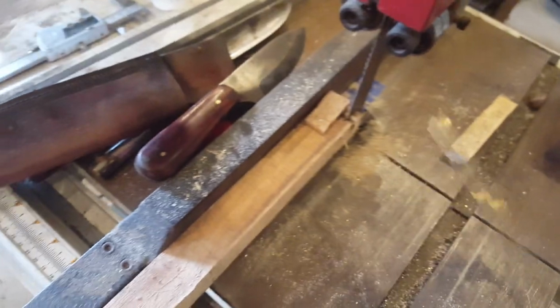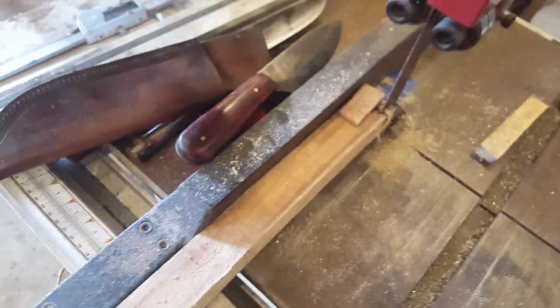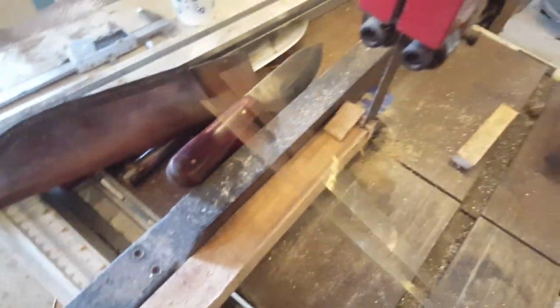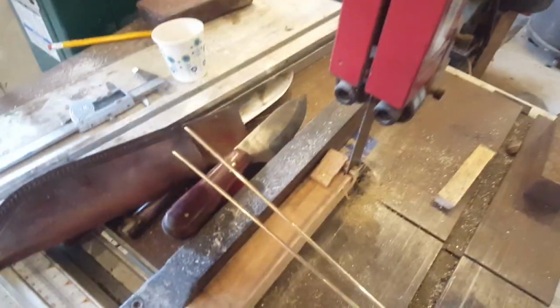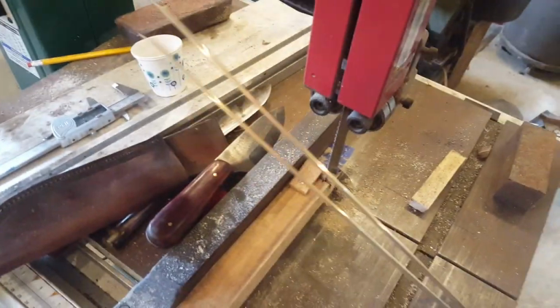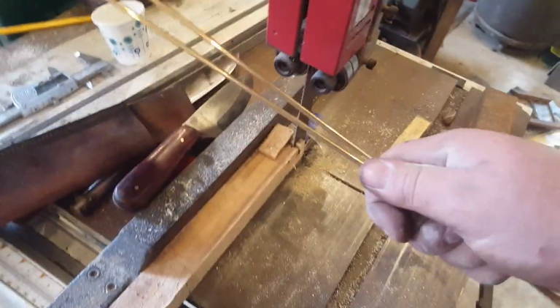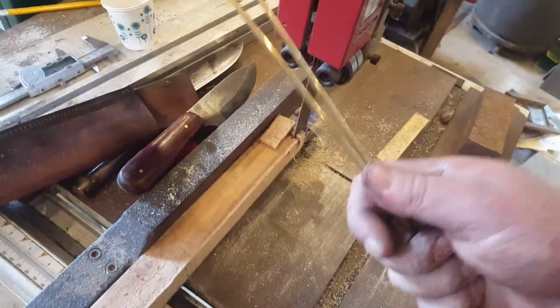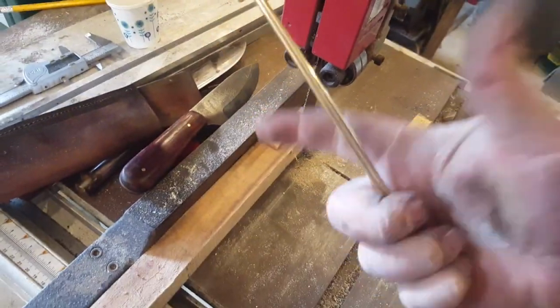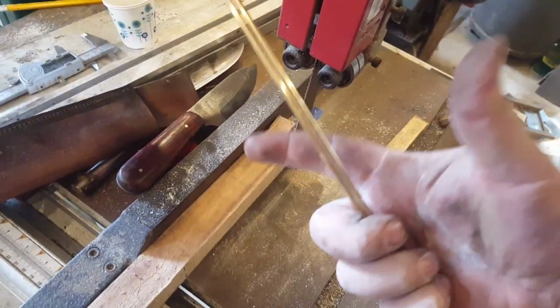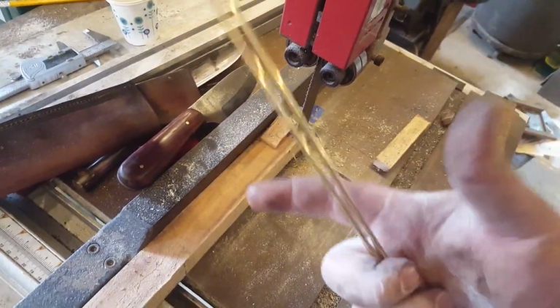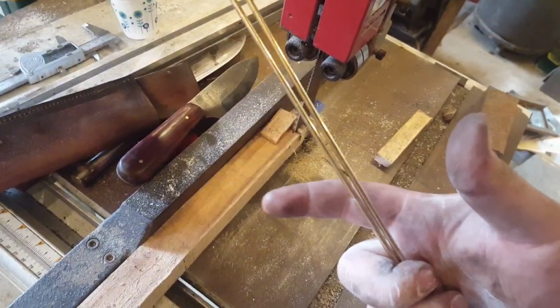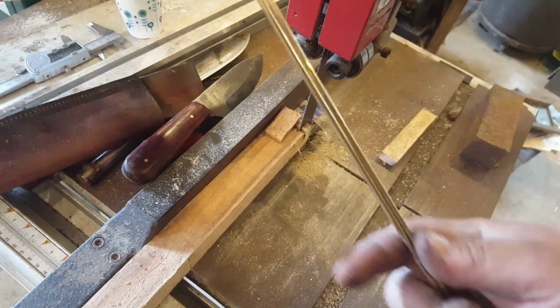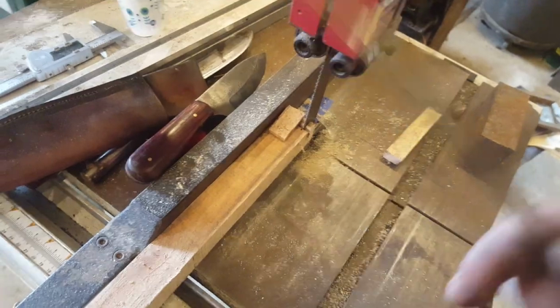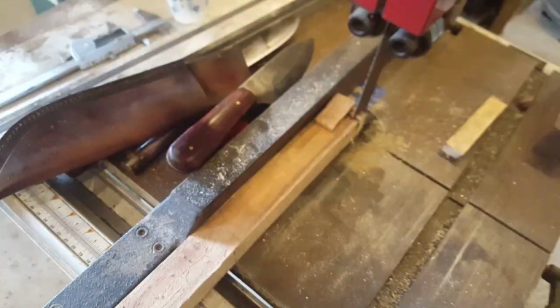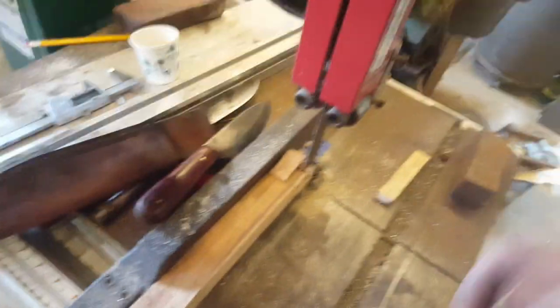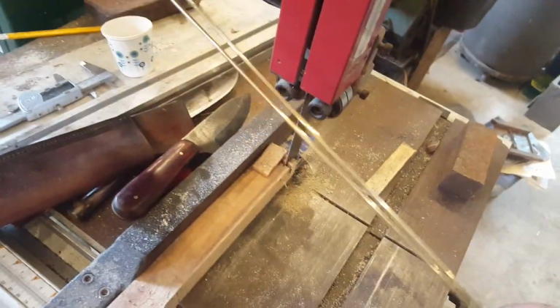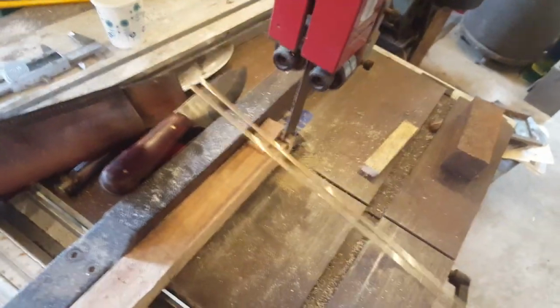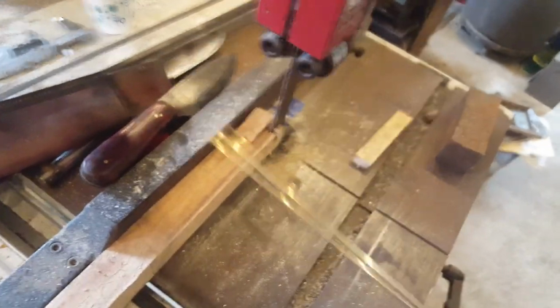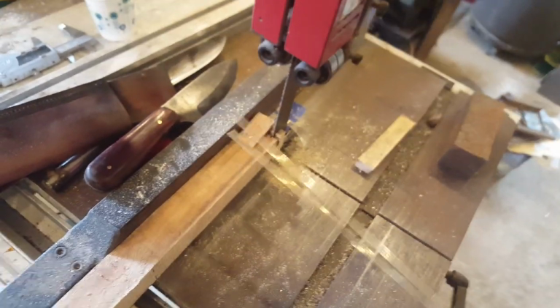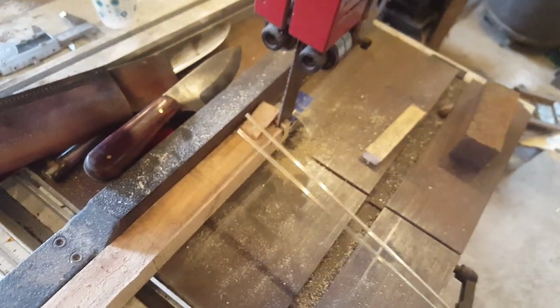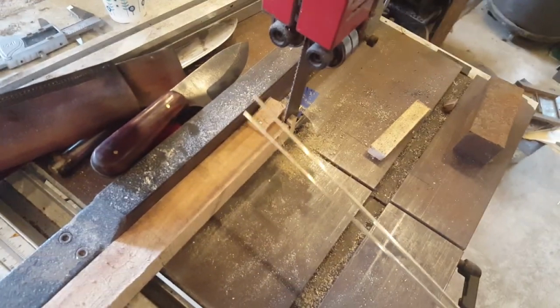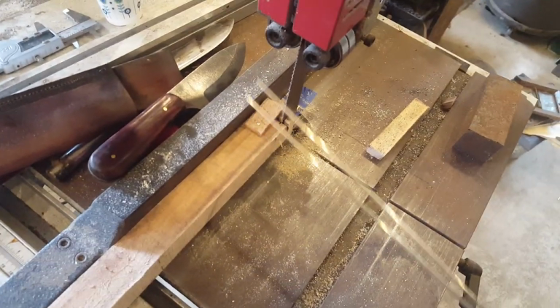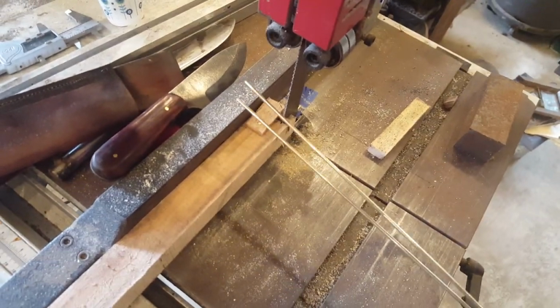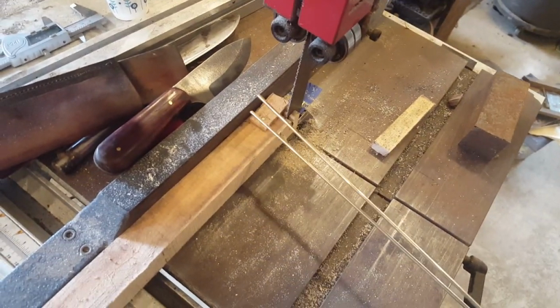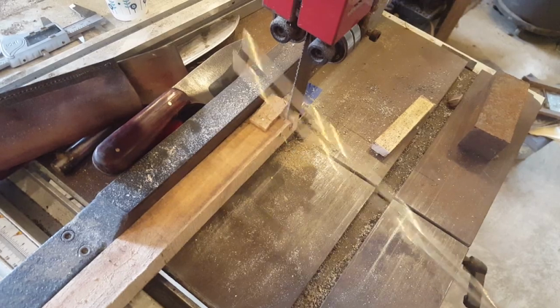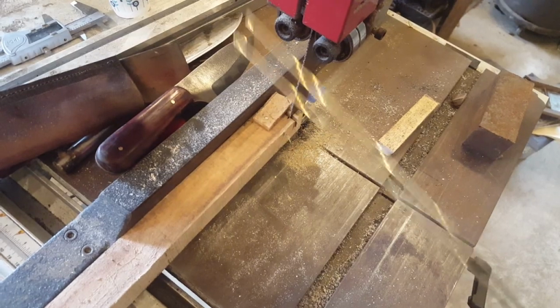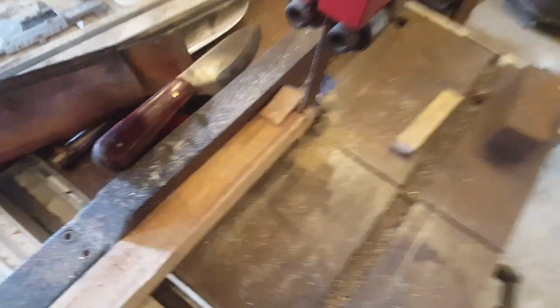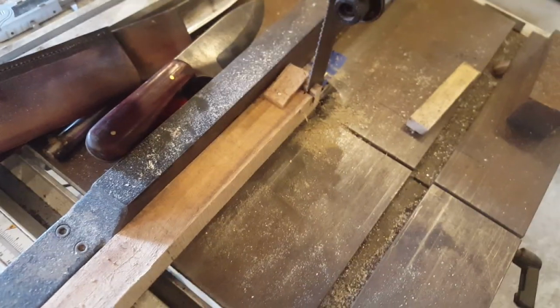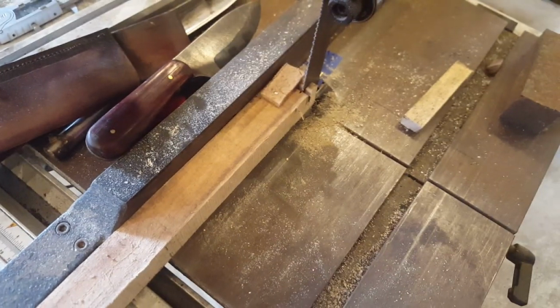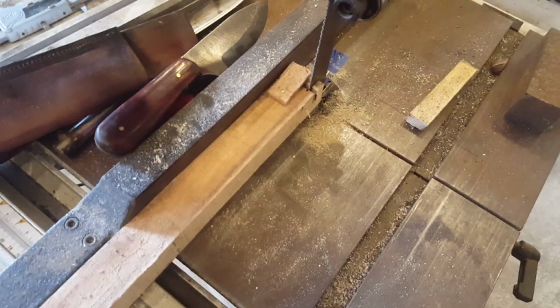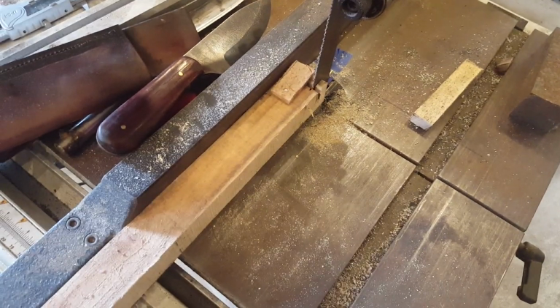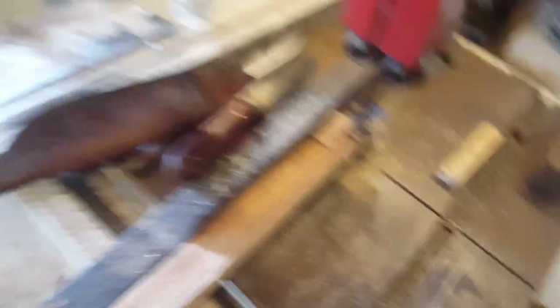The problem is I only got two hands. This hand does stuff, and this other hand is holding the phone. So we've got a bit of a problem. Give me just a second and I'm going to show you how this works.